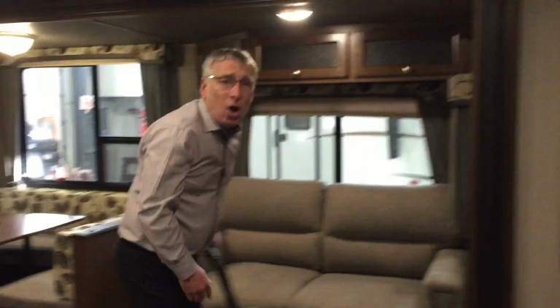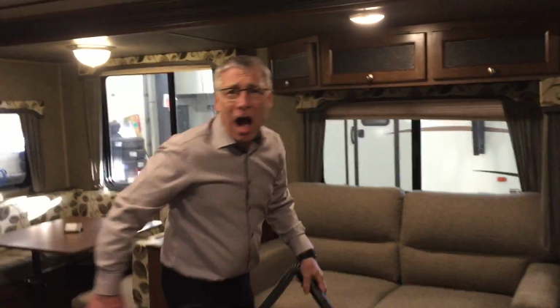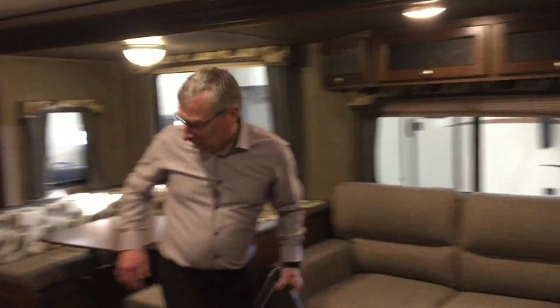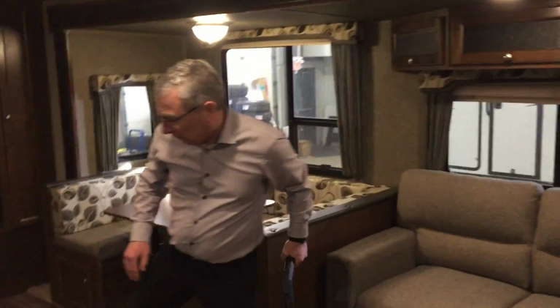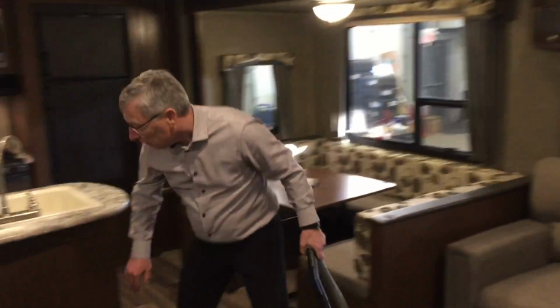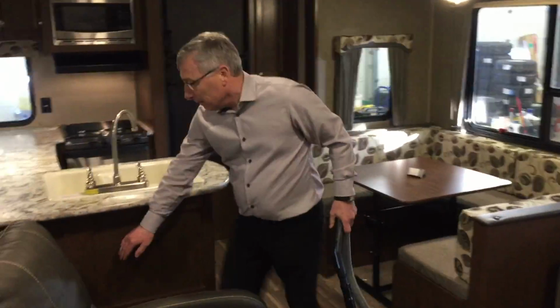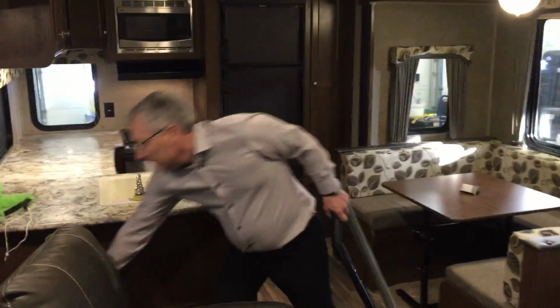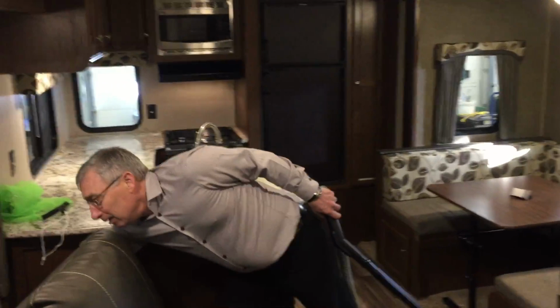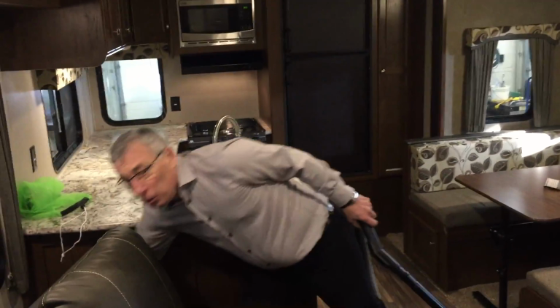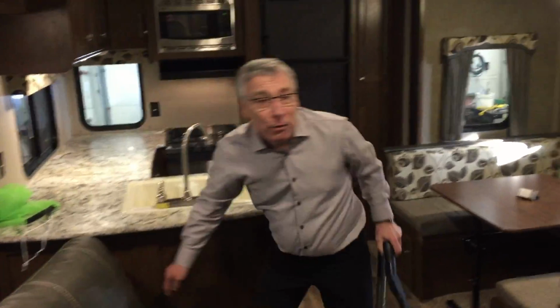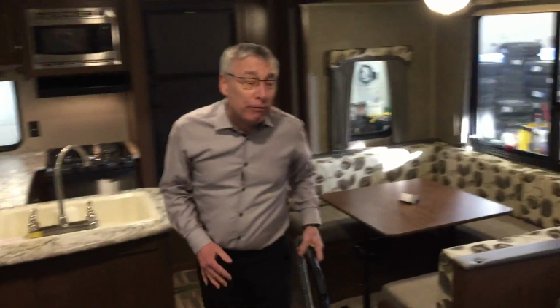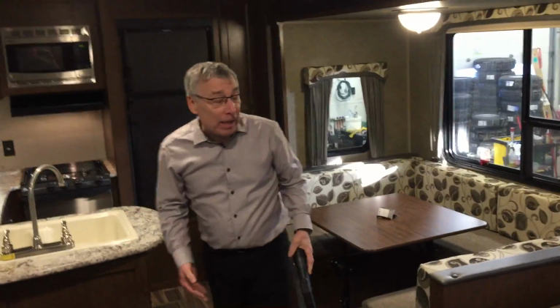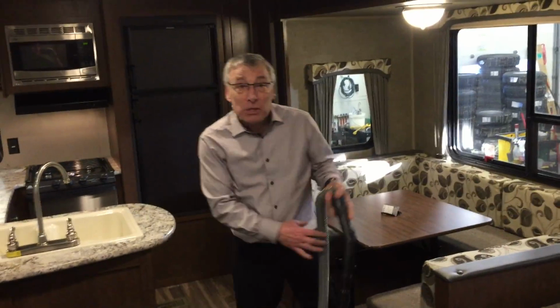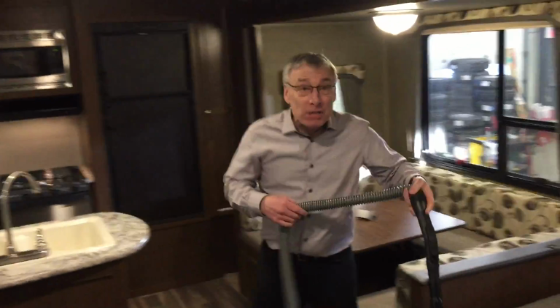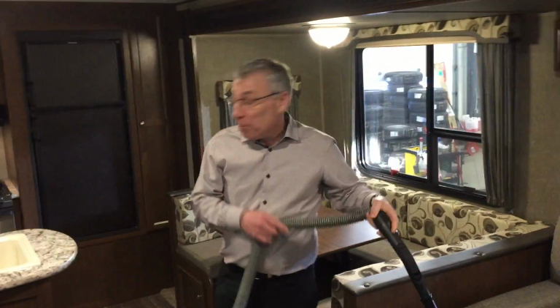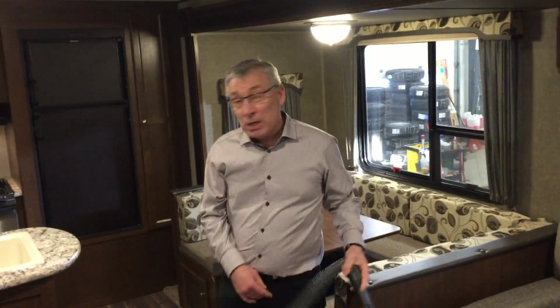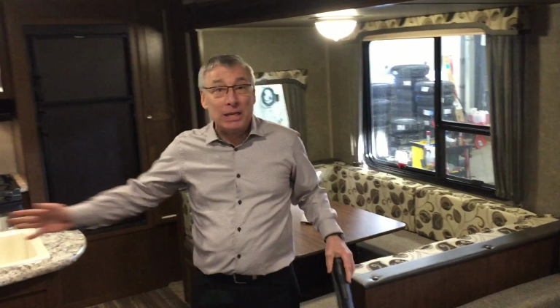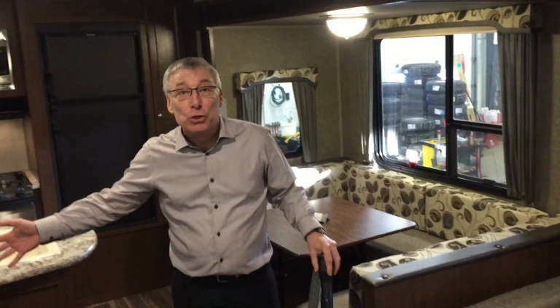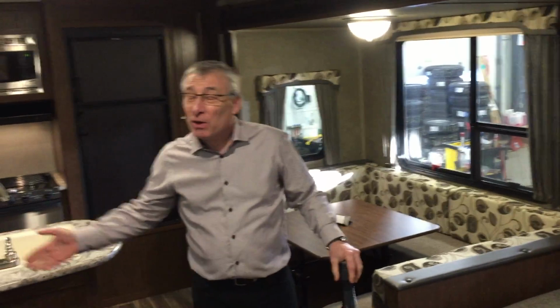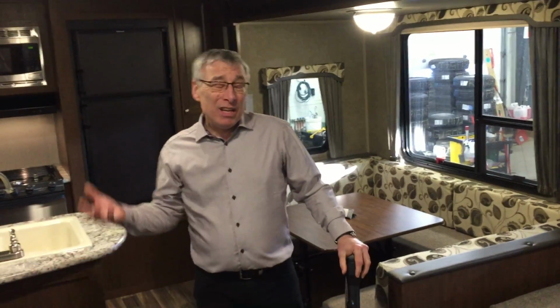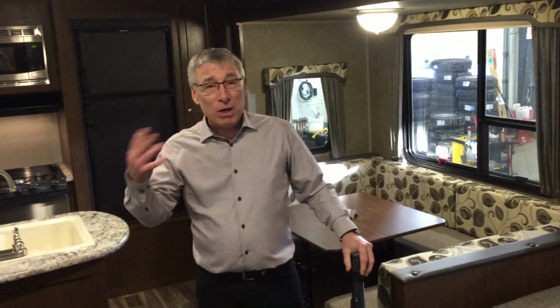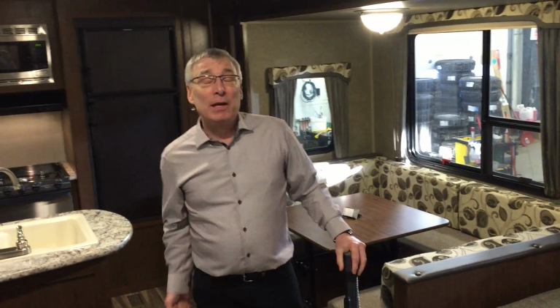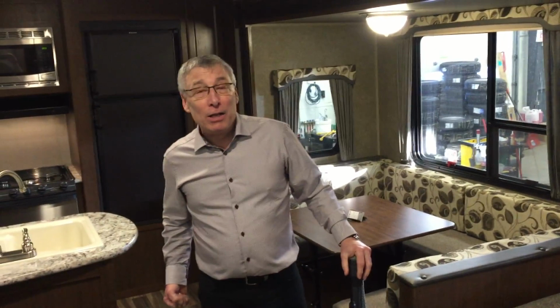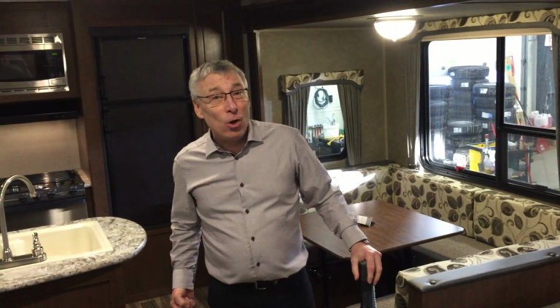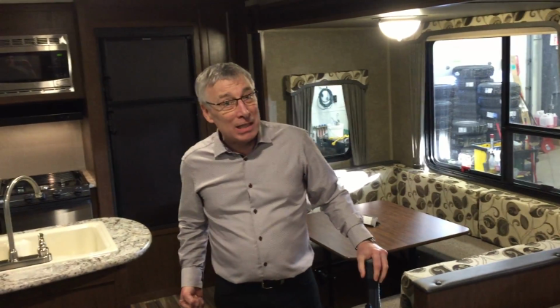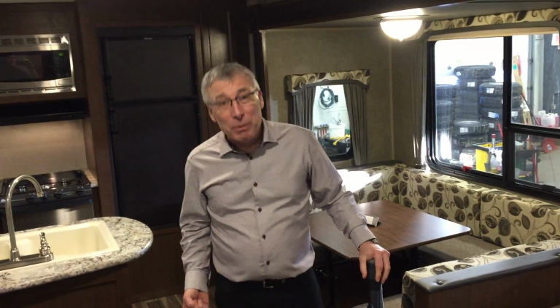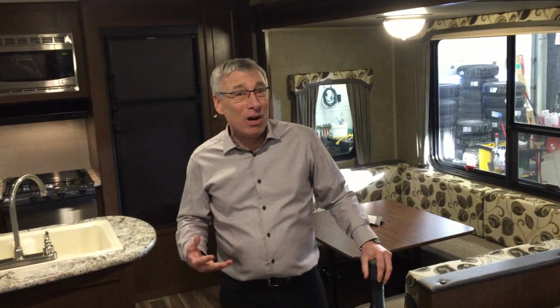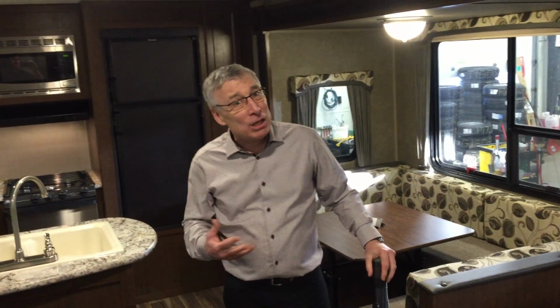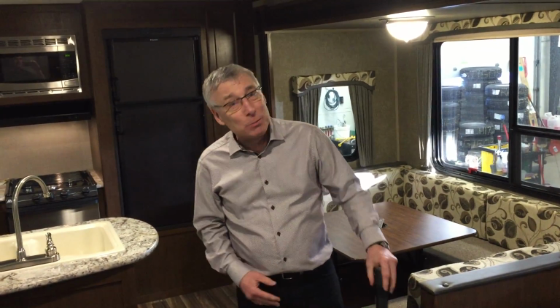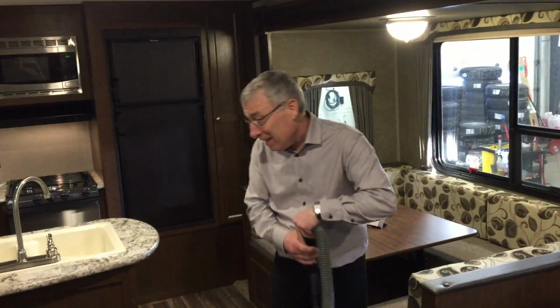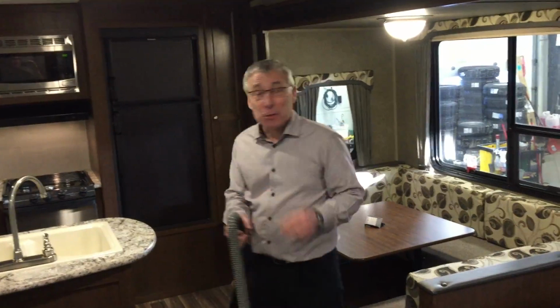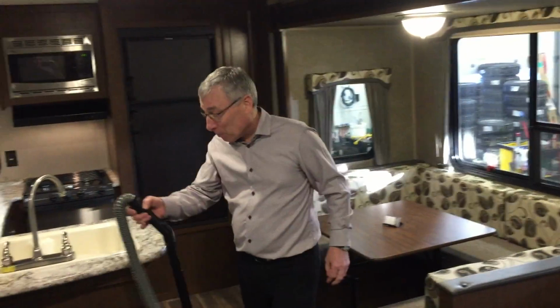Oh, you caught me! I'm just getting ready for the video. This vacuum, by the way, is built into this trailer. You don't want to spend a lot of time on your holidays cleaning, but if you are, it might as well be as easy as possible.